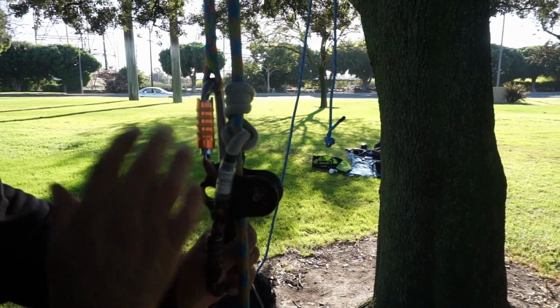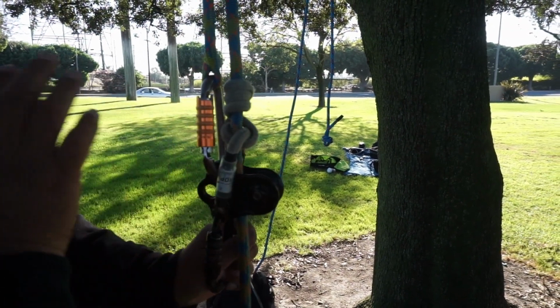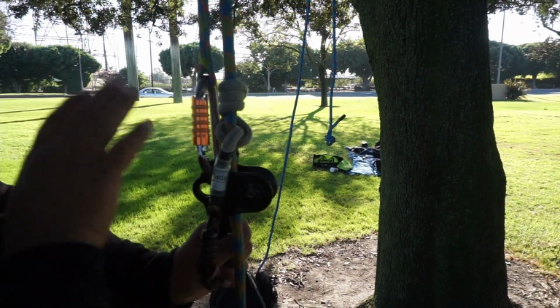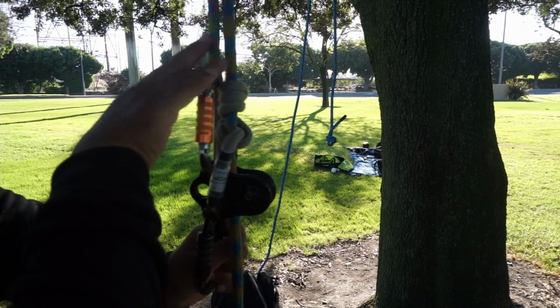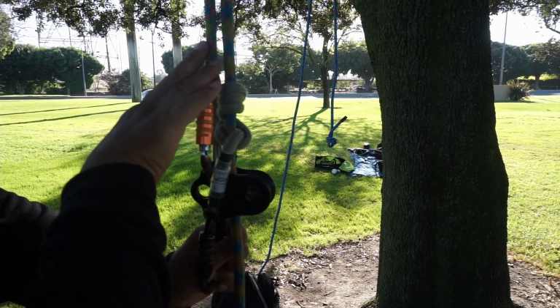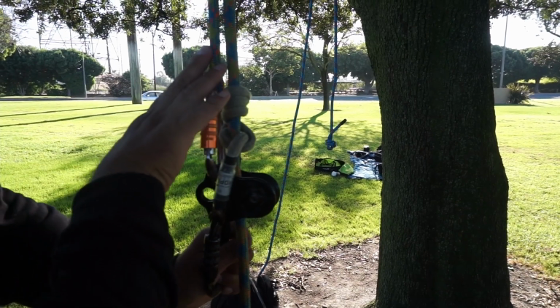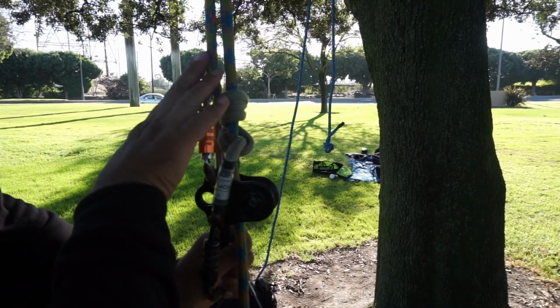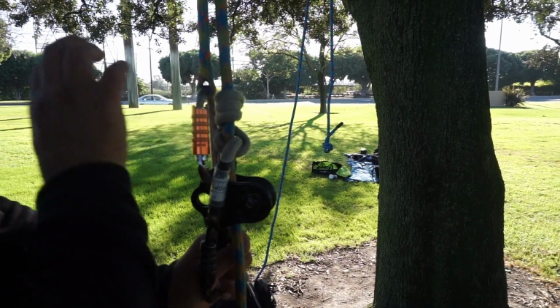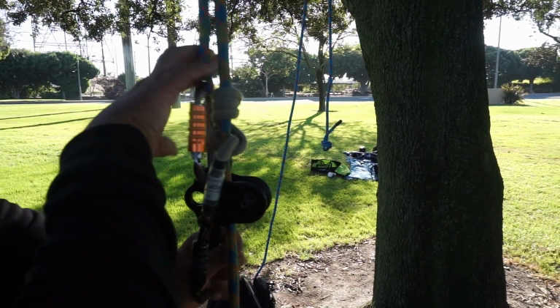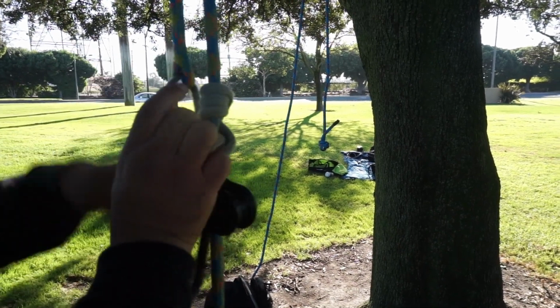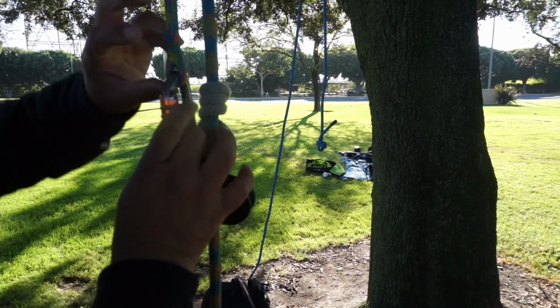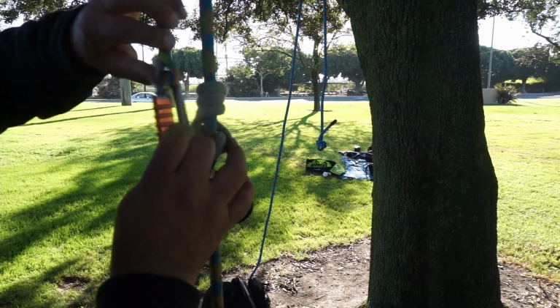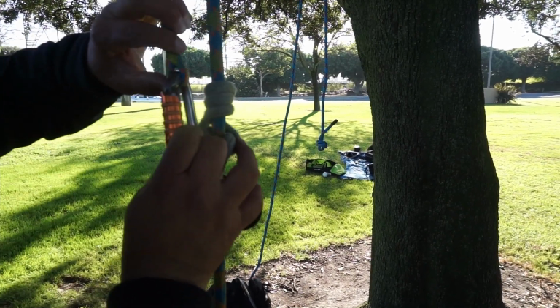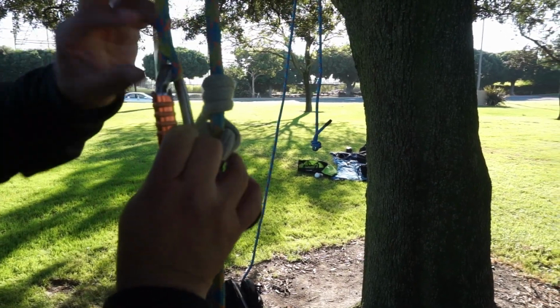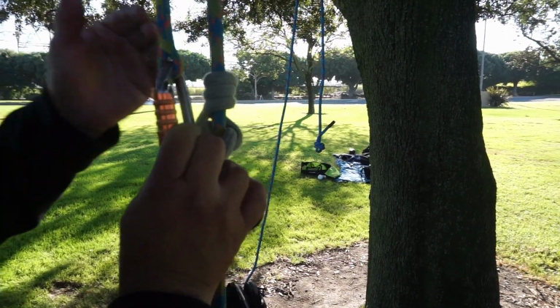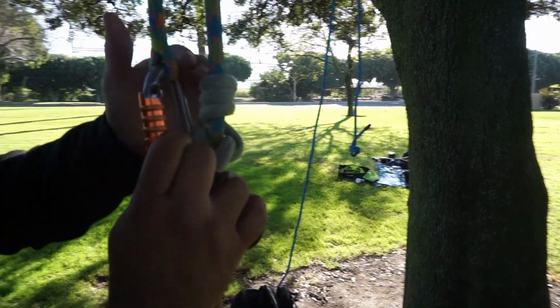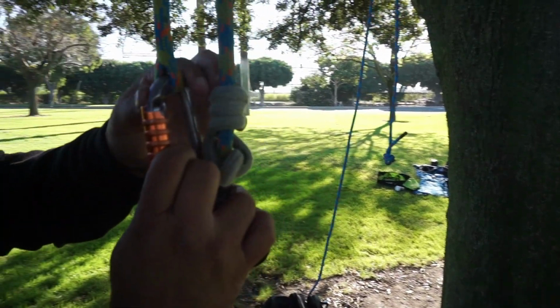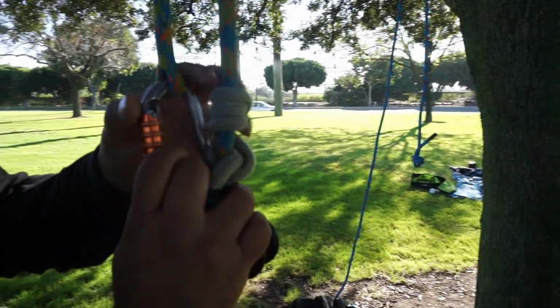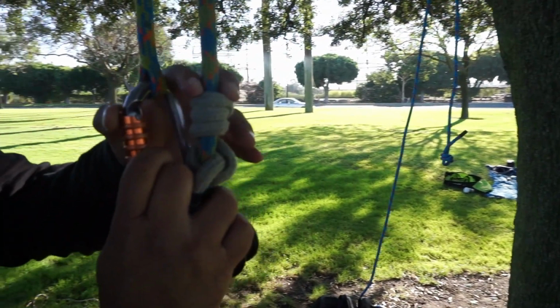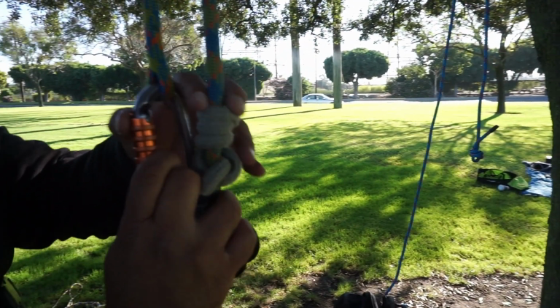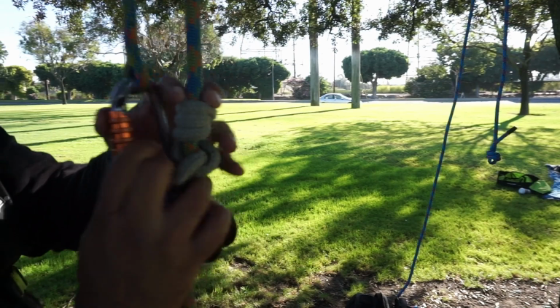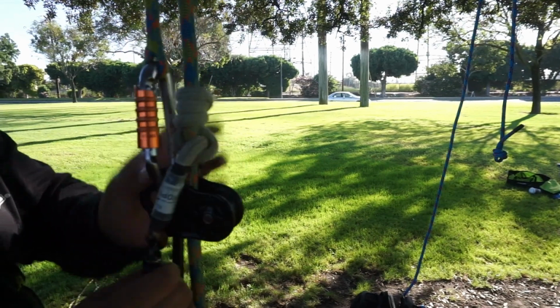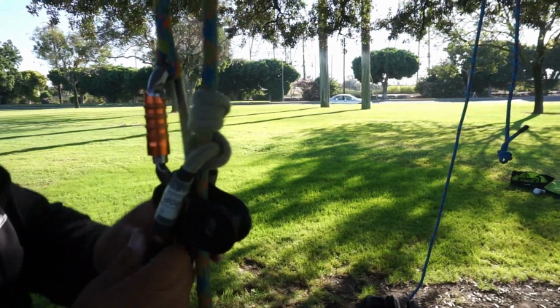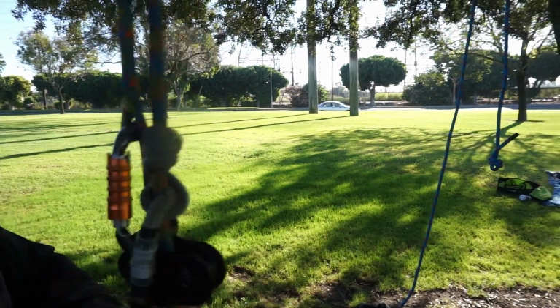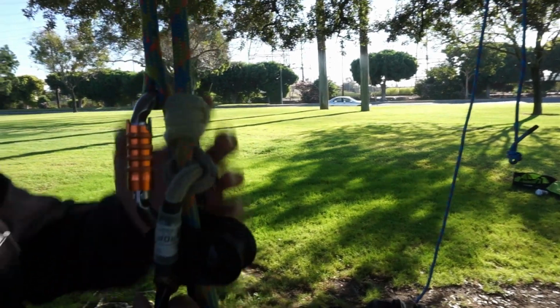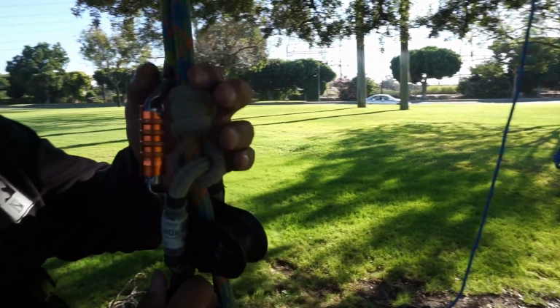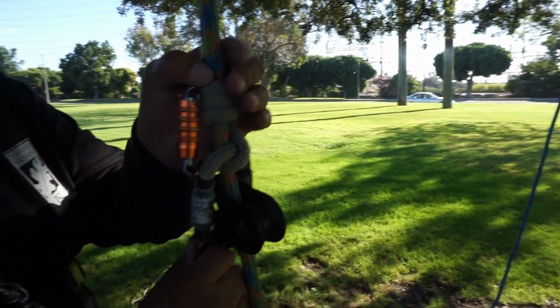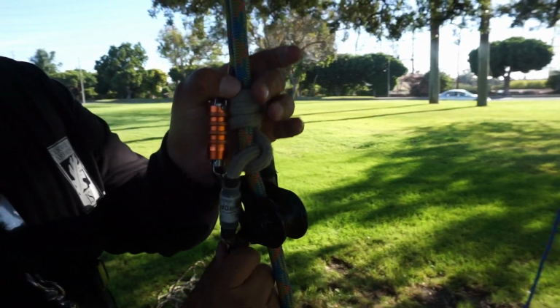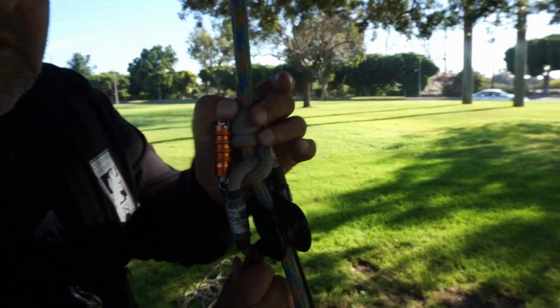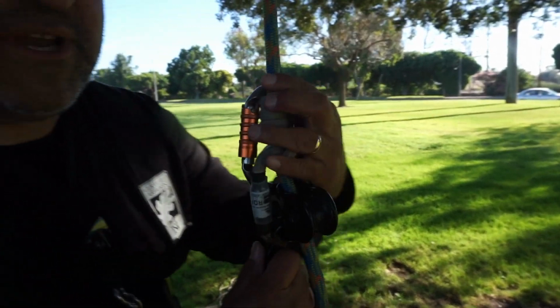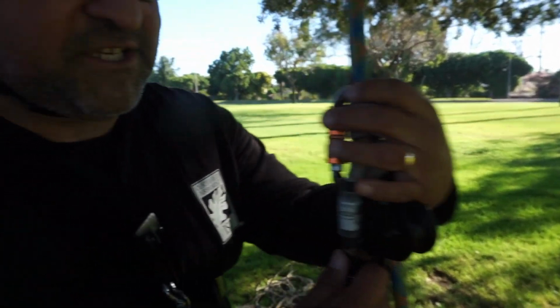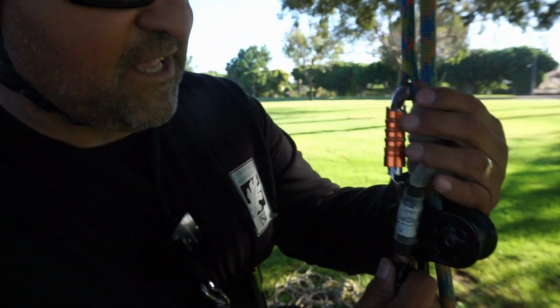Now having a termination on this — if you put a termination knot — what can happen is it can rub against your friction. When you rest, it can make your termination slide.